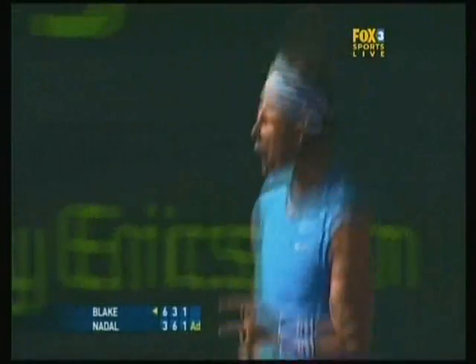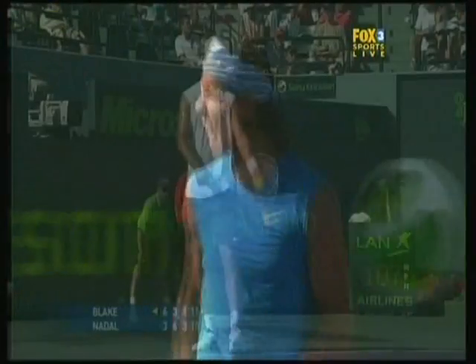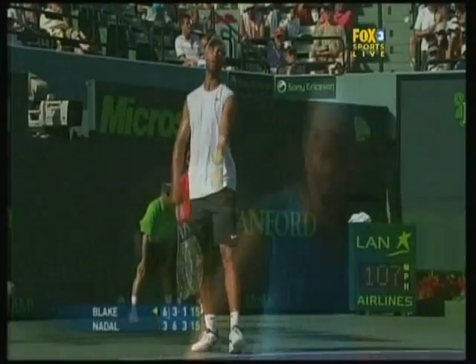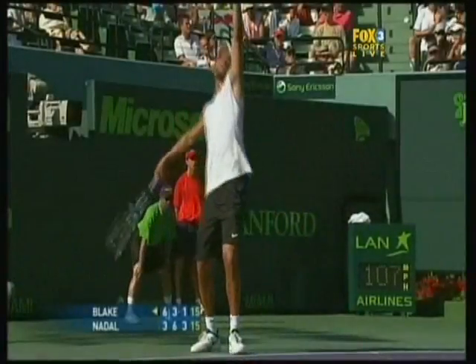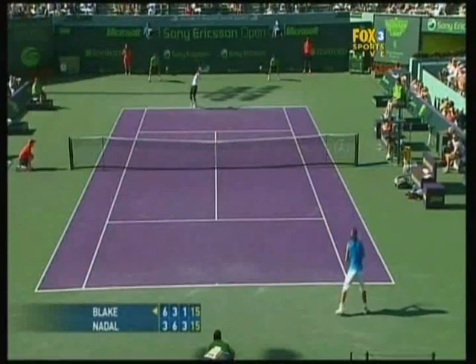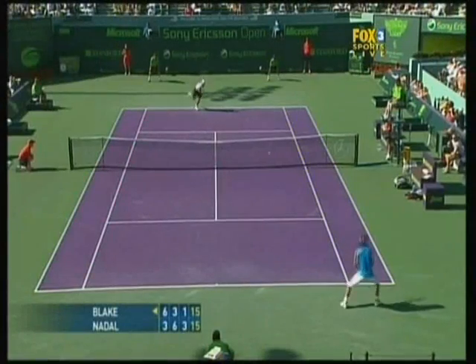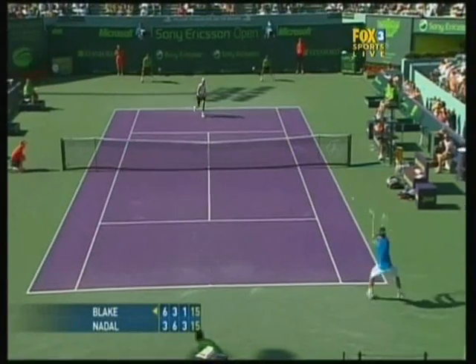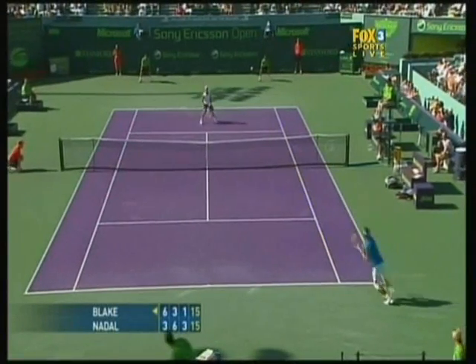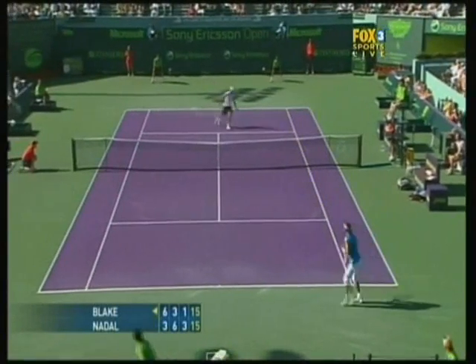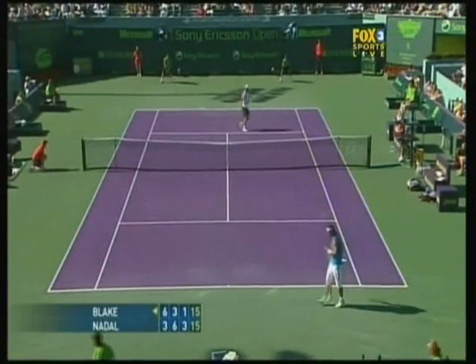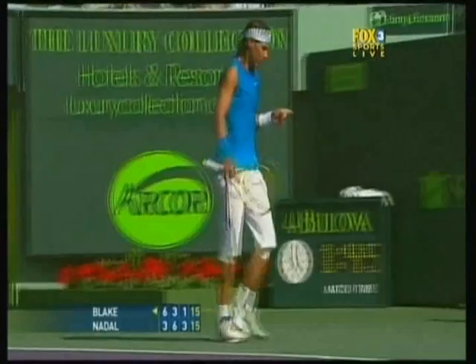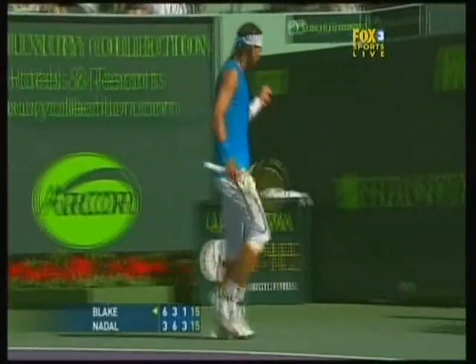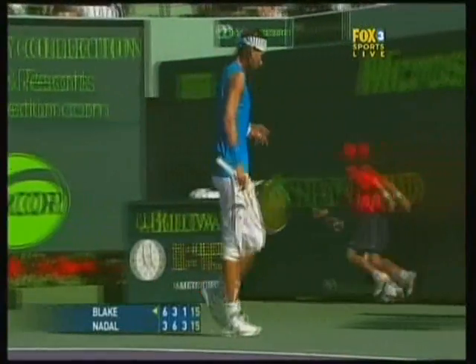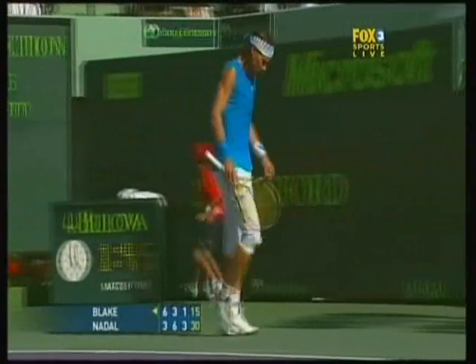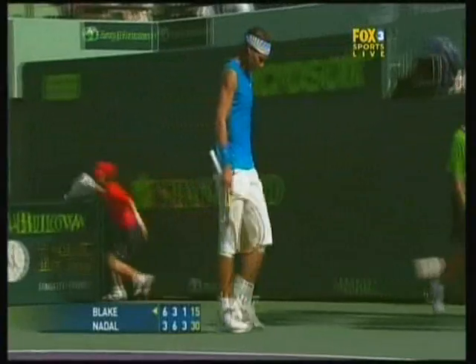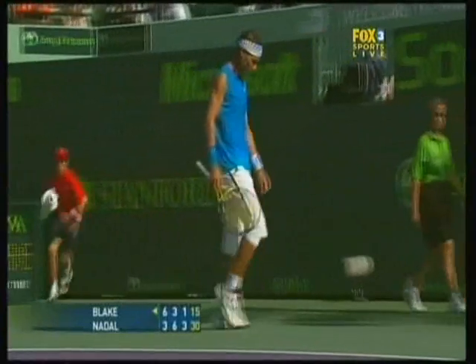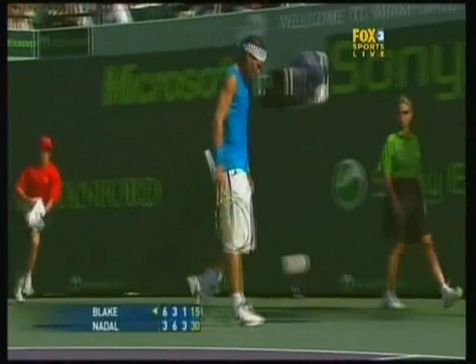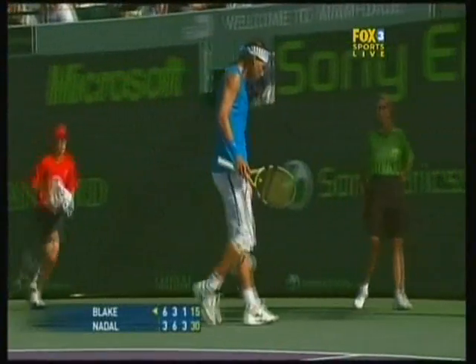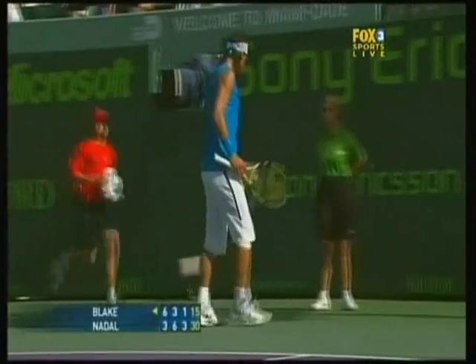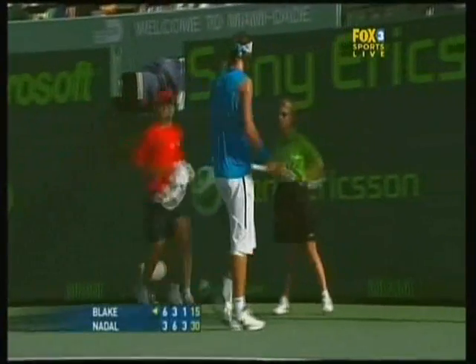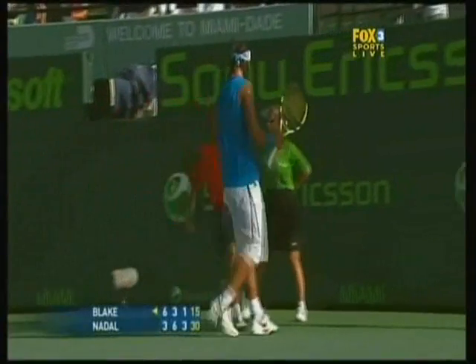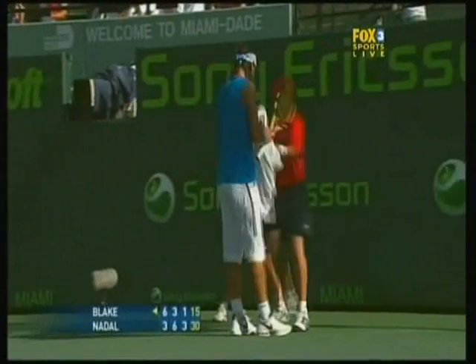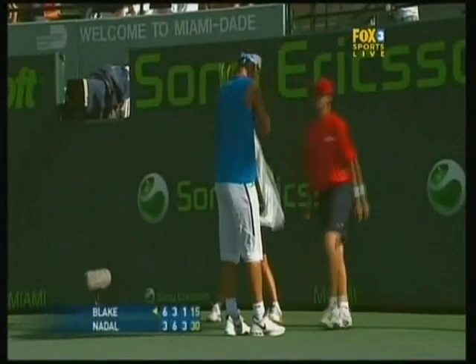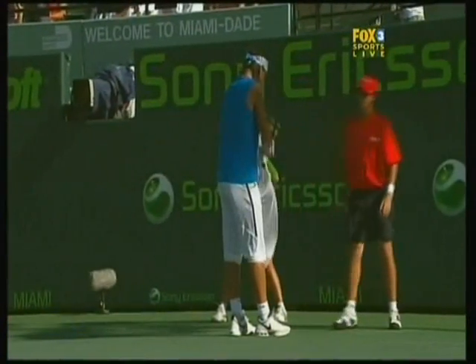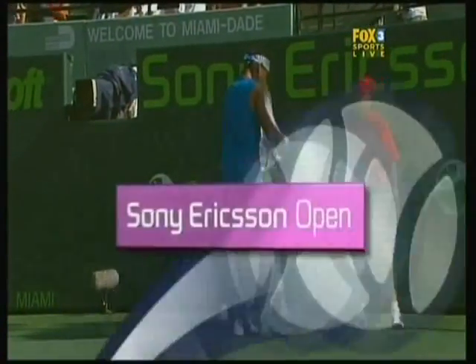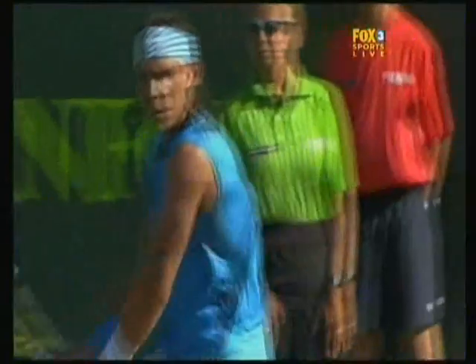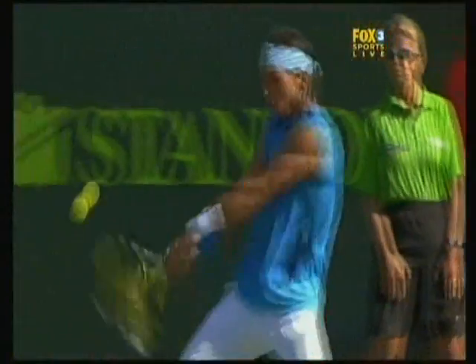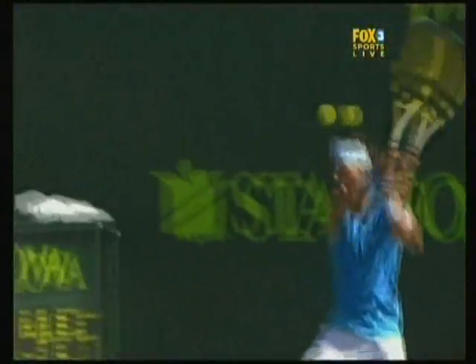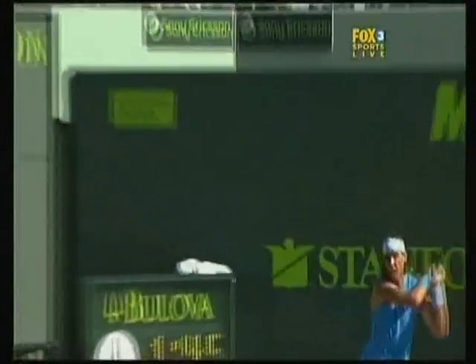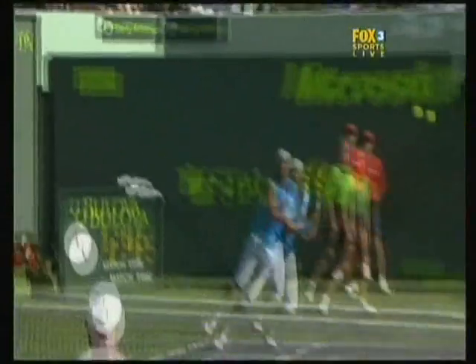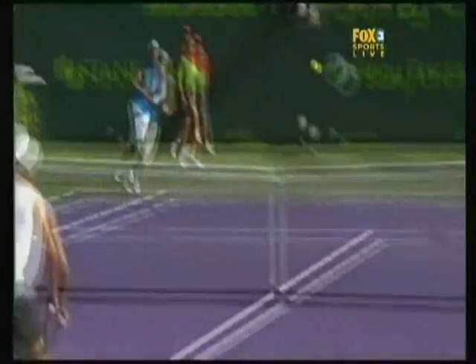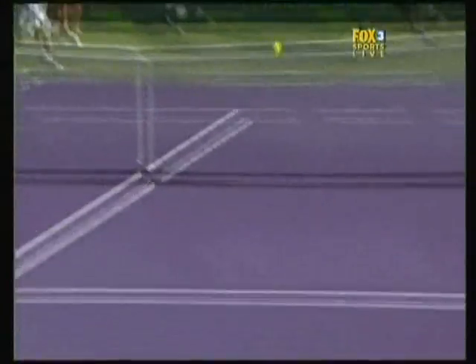Oh, my God. I think he's becoming just a little bit predictable with the serve now. He's starting to go a little too frequently to the Nadal backhand, and Nadal's starting to punish him.